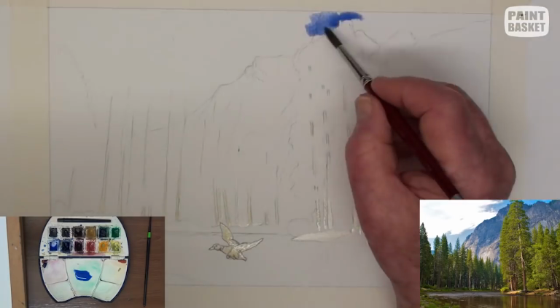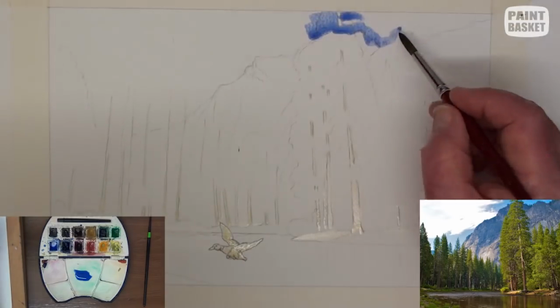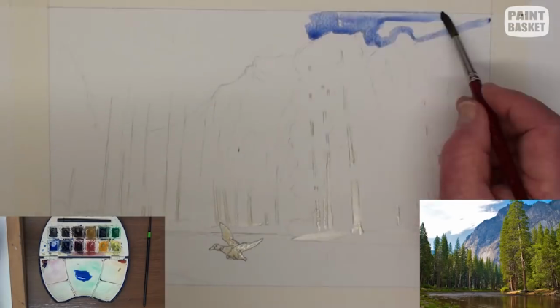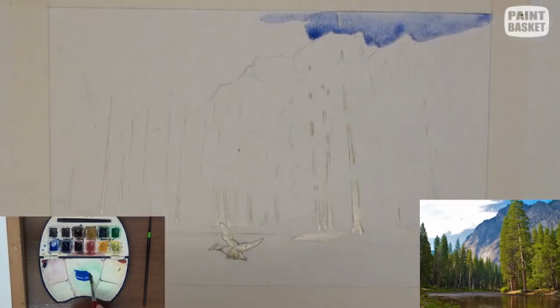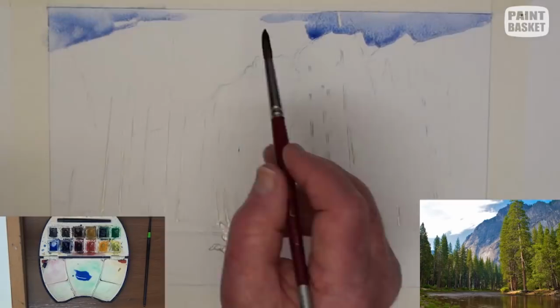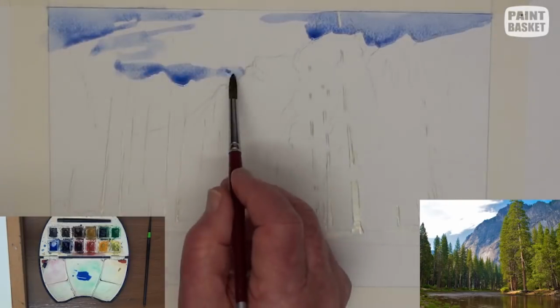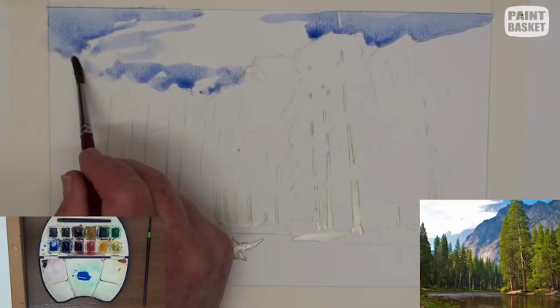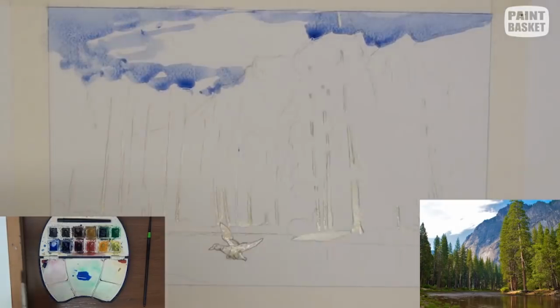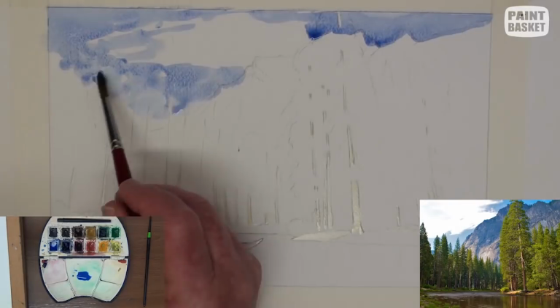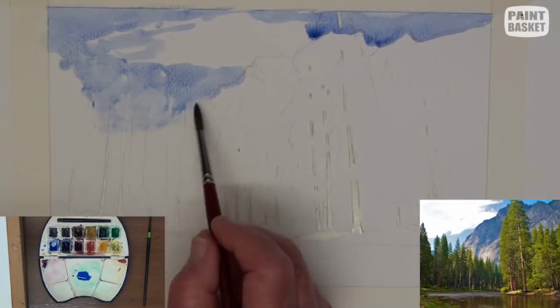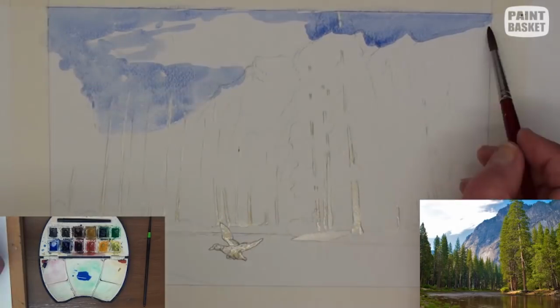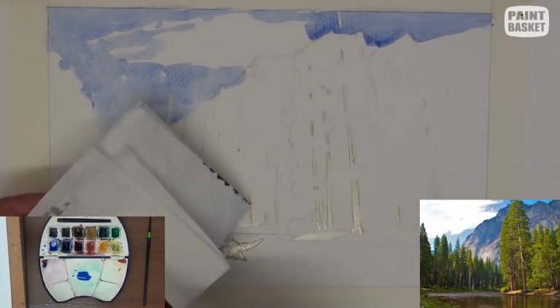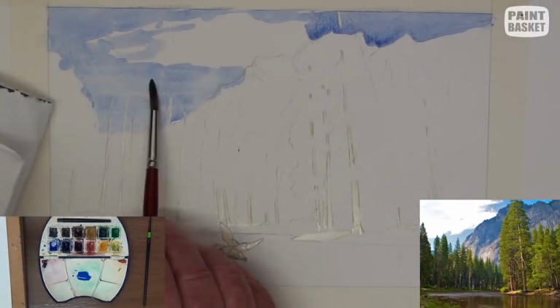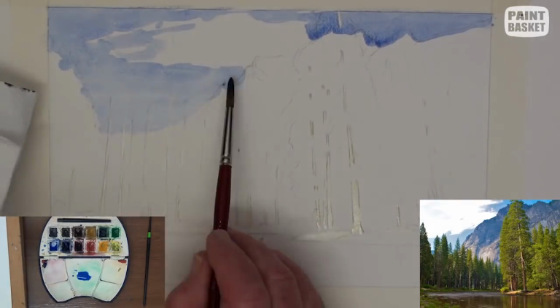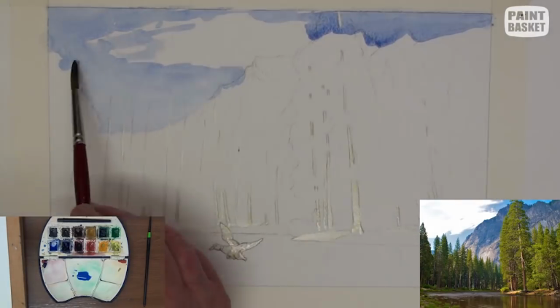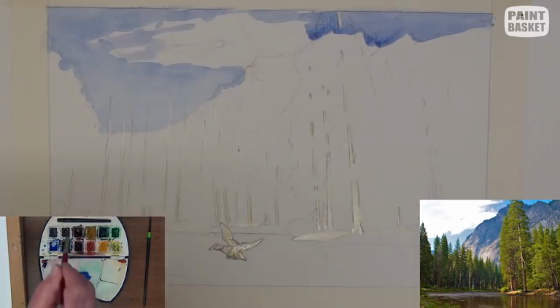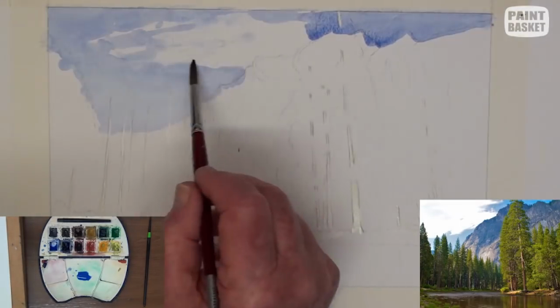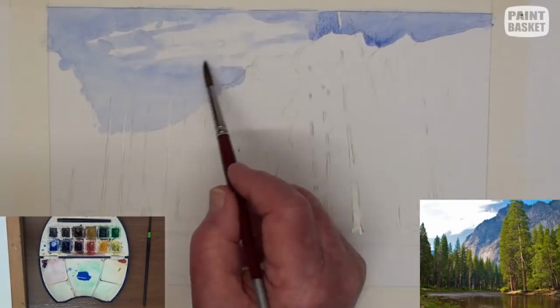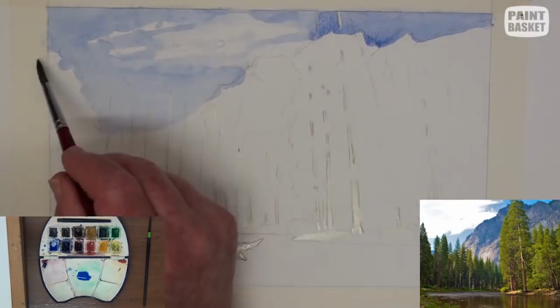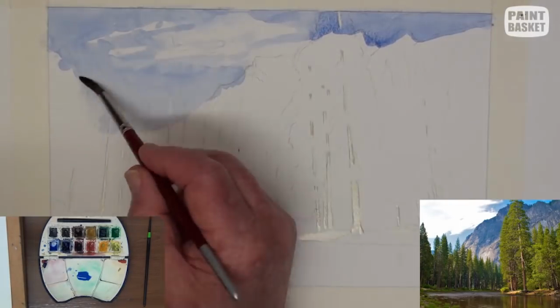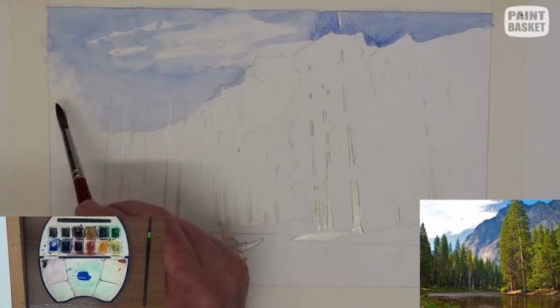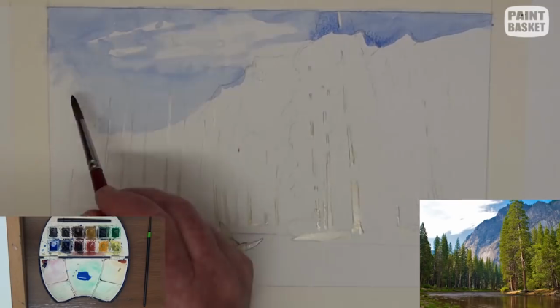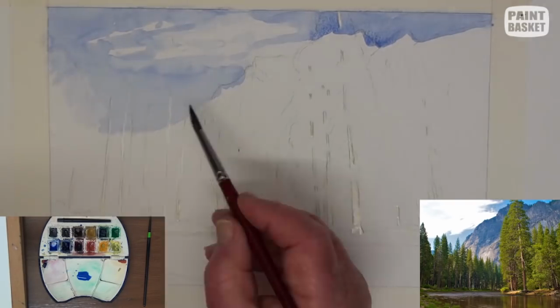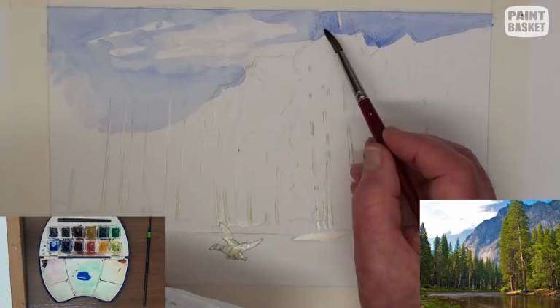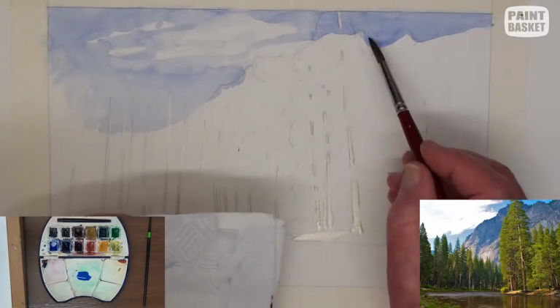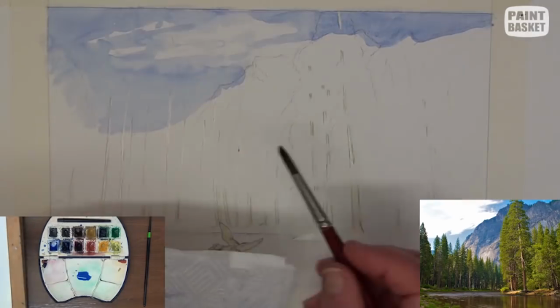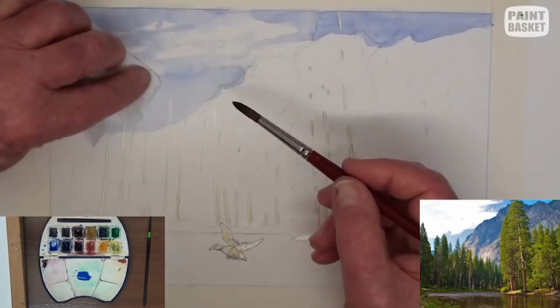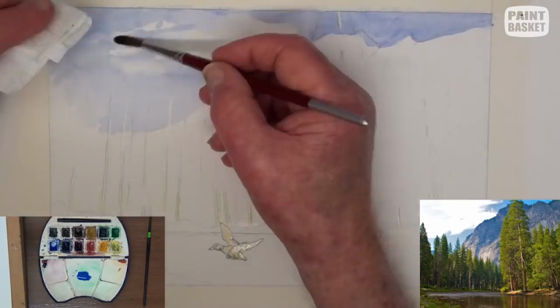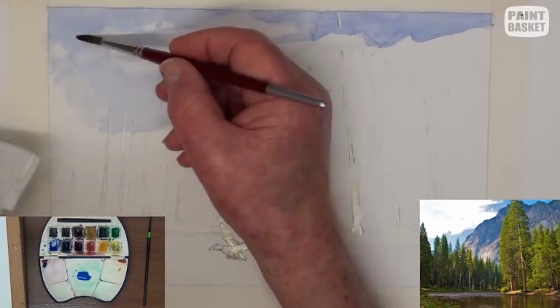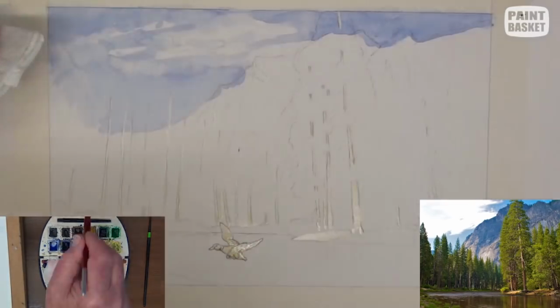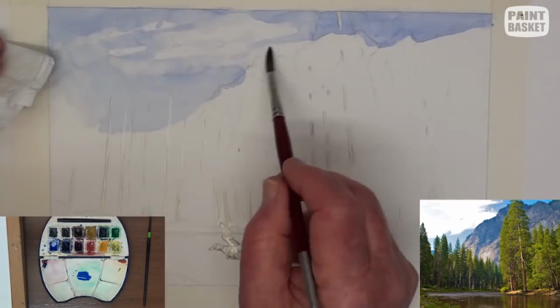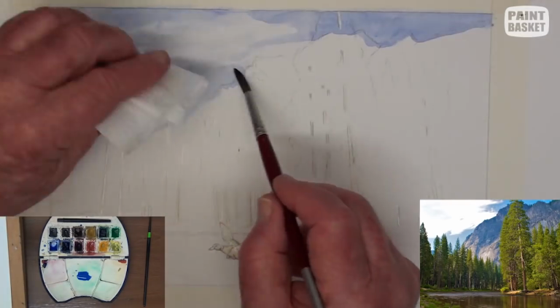Lay a wash of ultramarine blue, leaving out the cloud area. Lift out some of the lower sky and smudge the cloud with a tissue — we want it to look abstract.